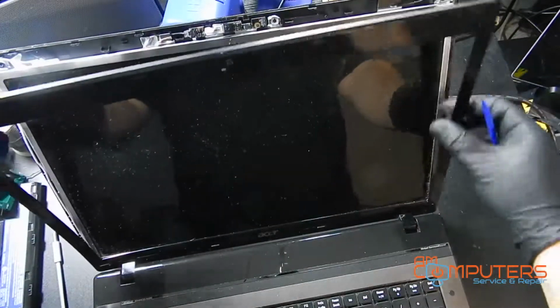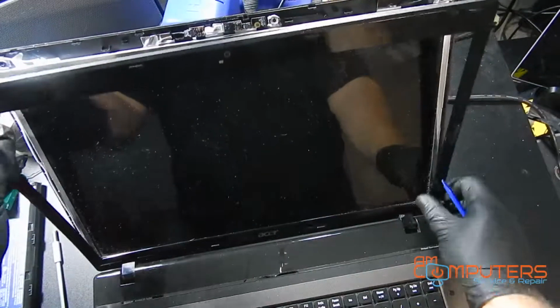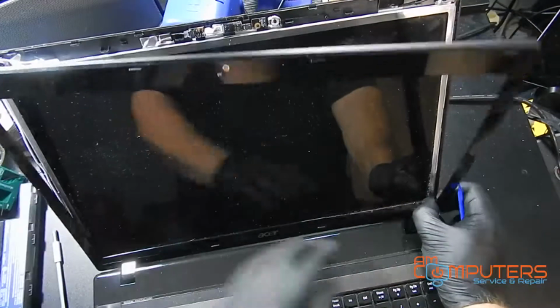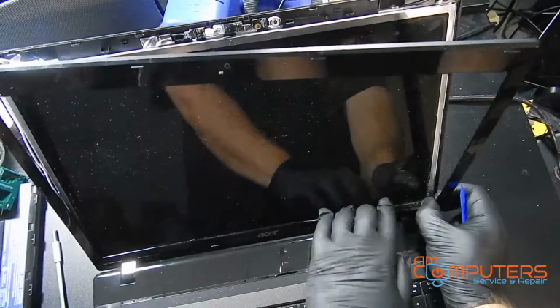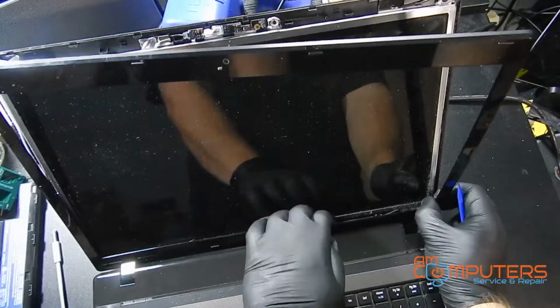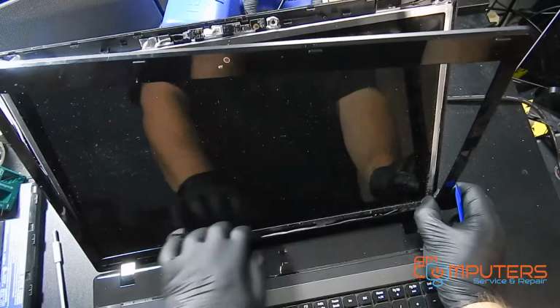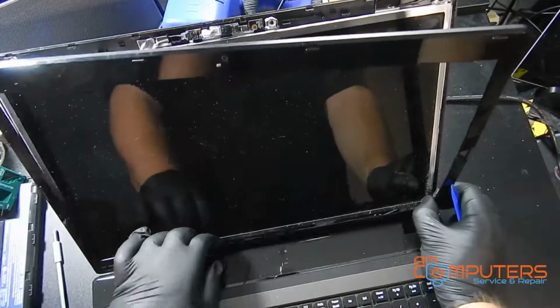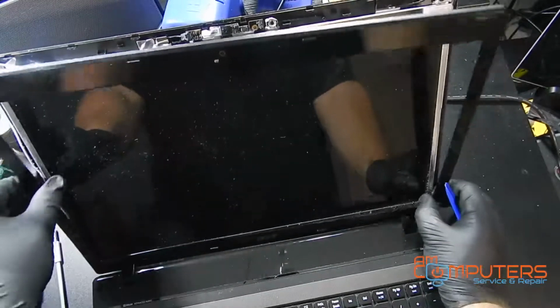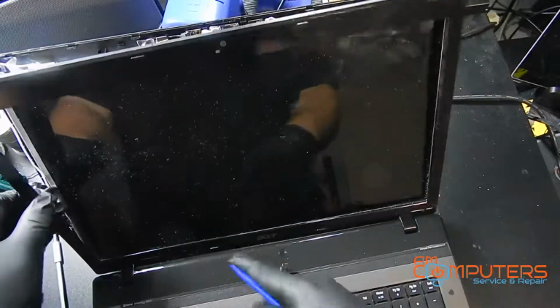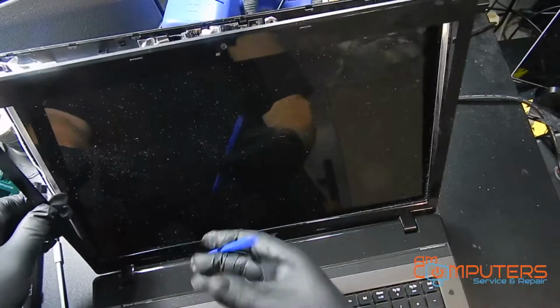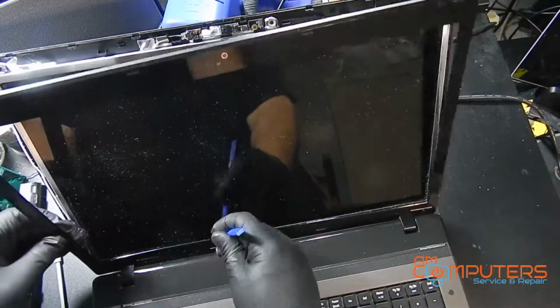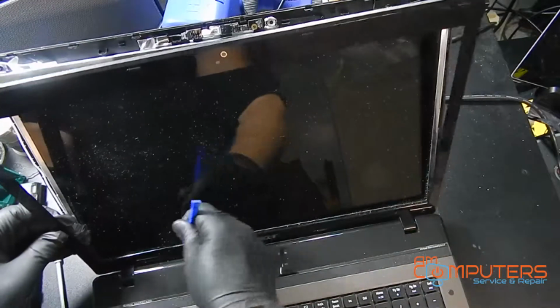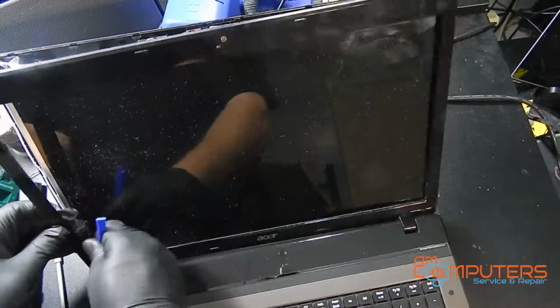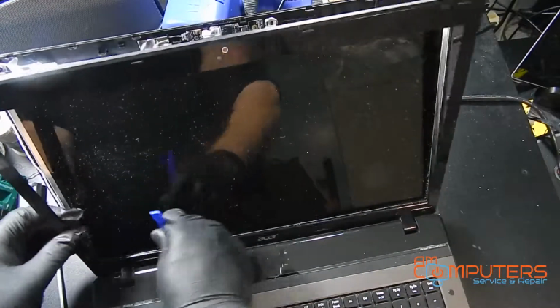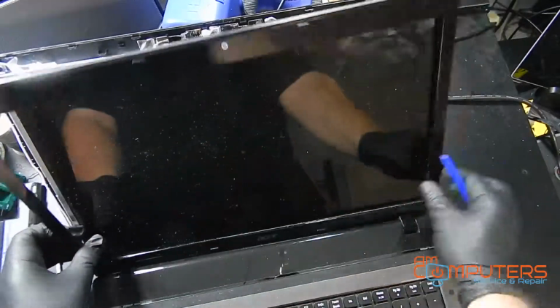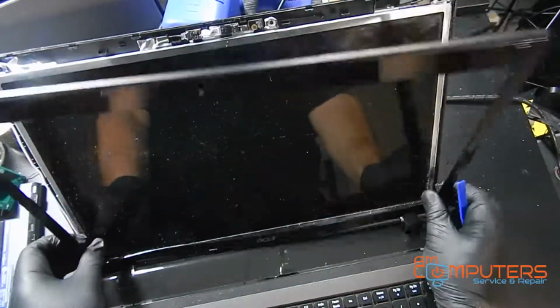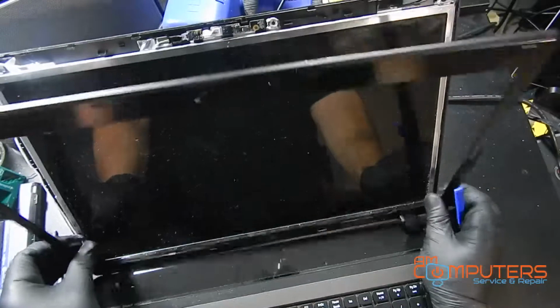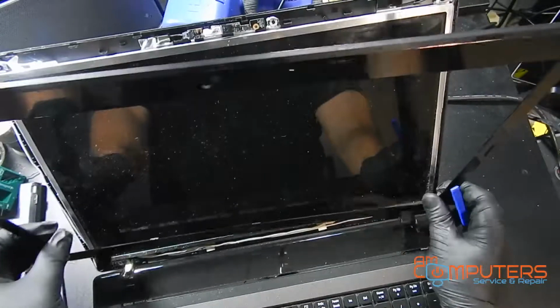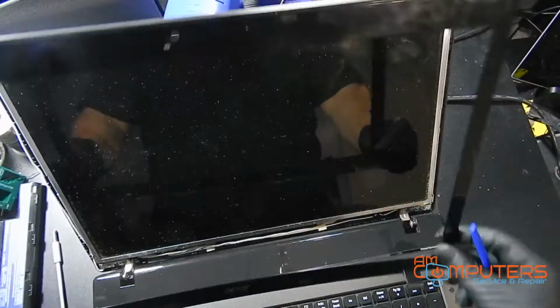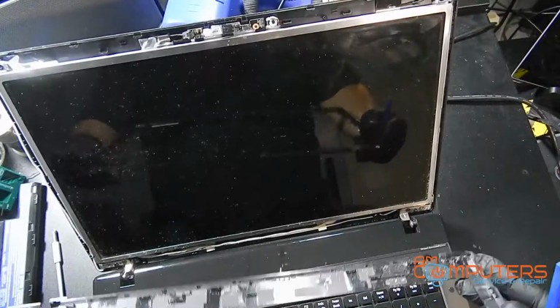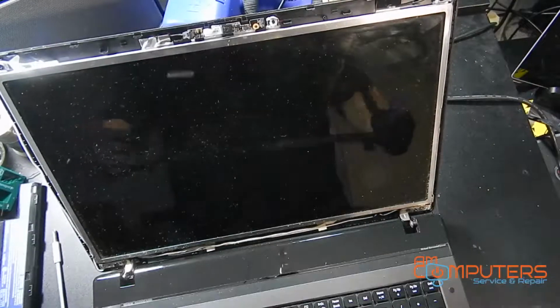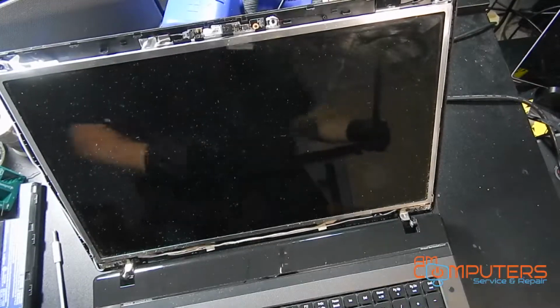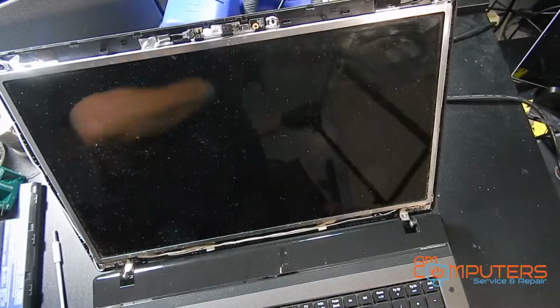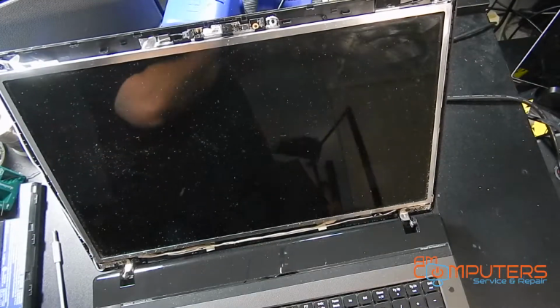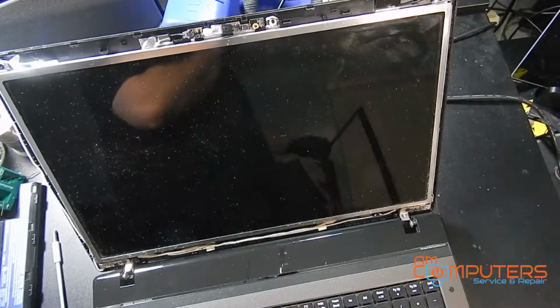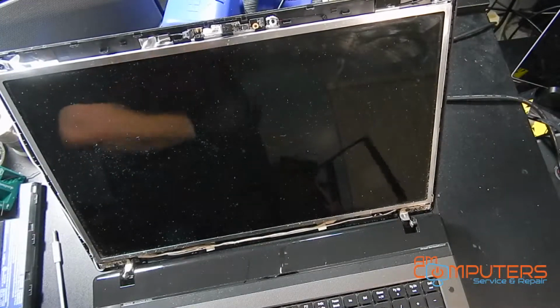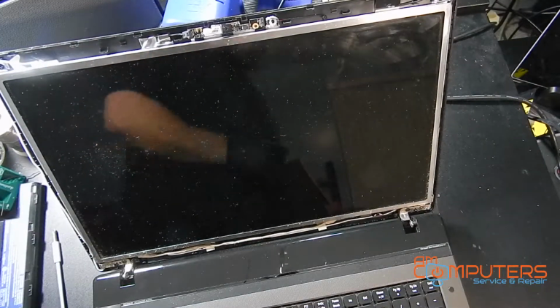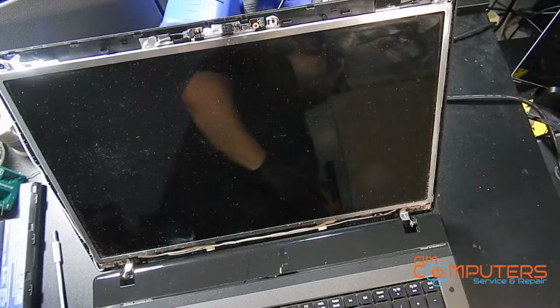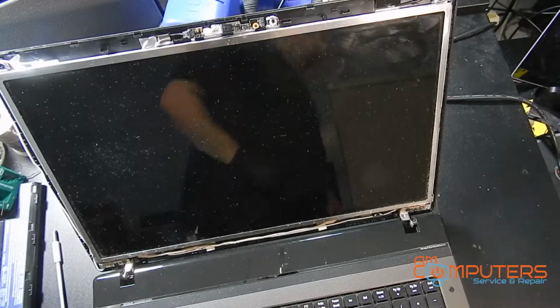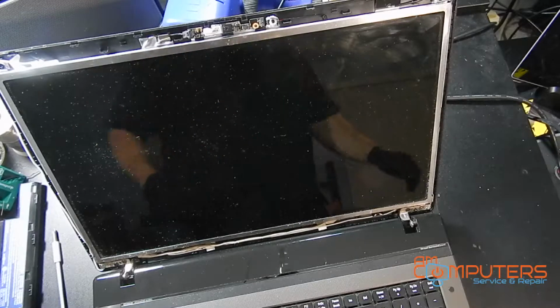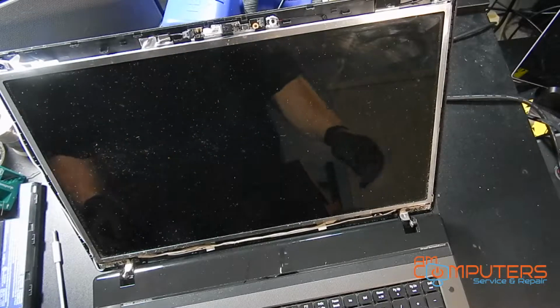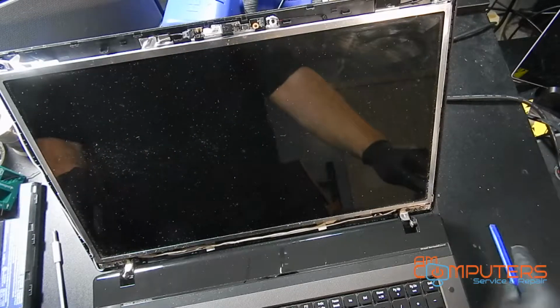So now we should be able to — yeah, so now we can just kind of wiggle and lift. The screen is out. Well, sorry, the front bezel is out.